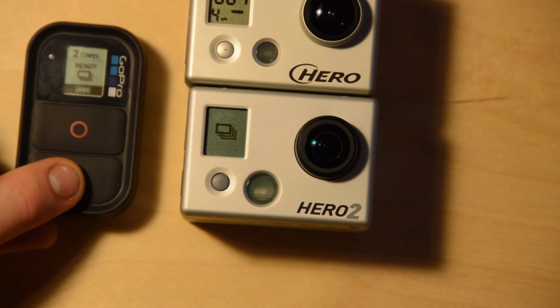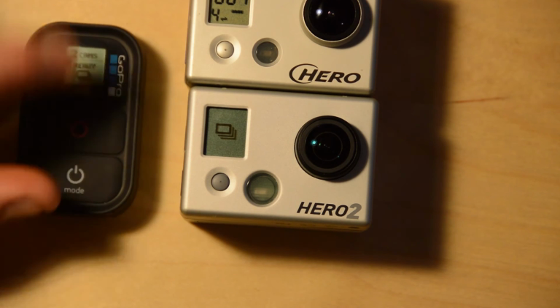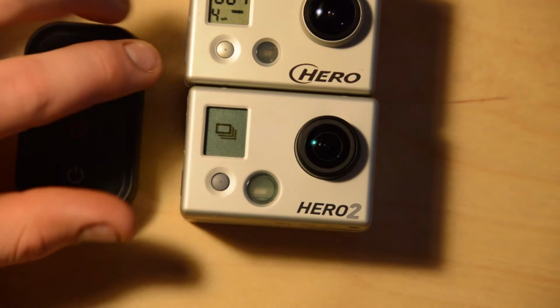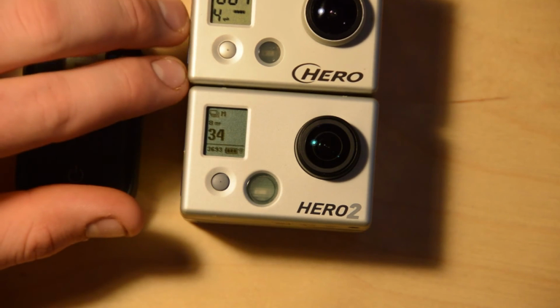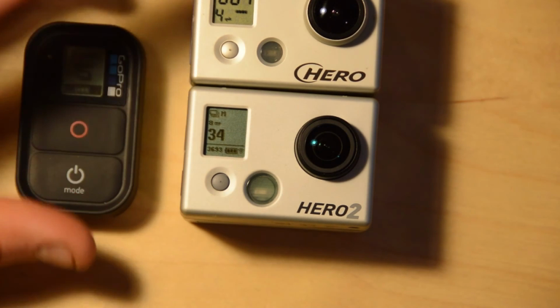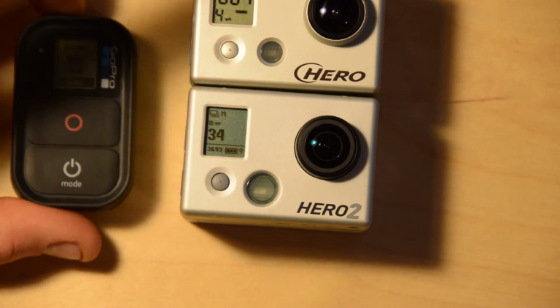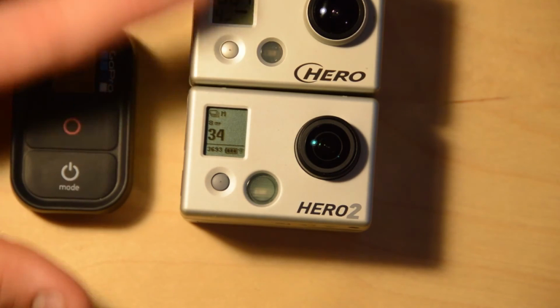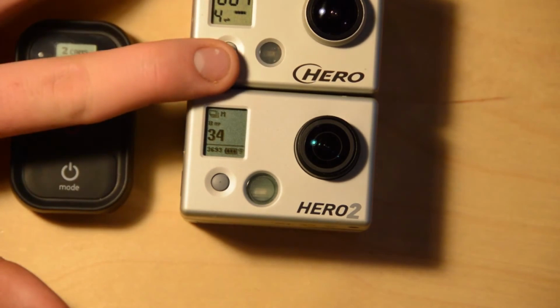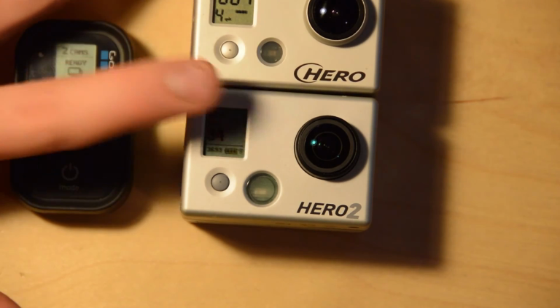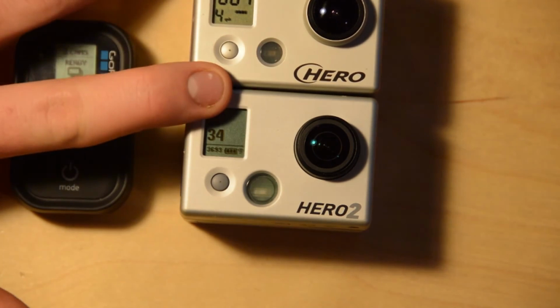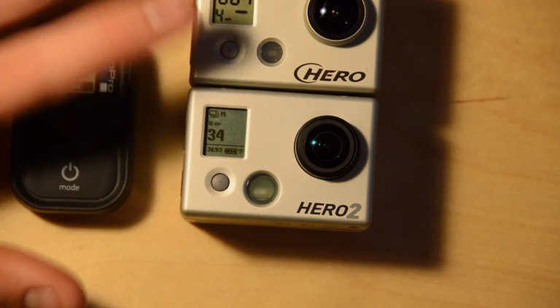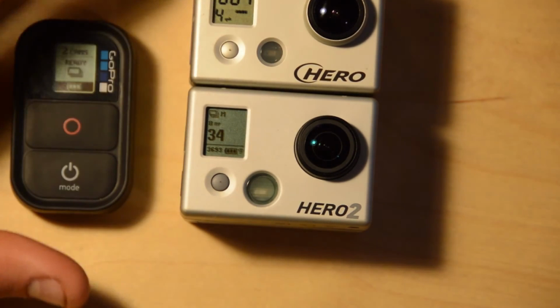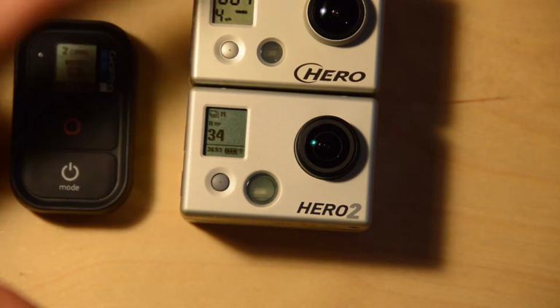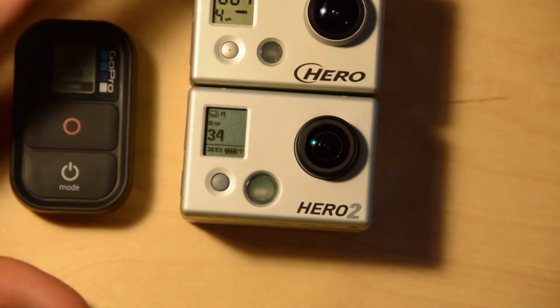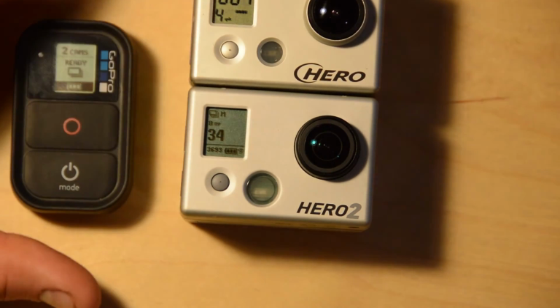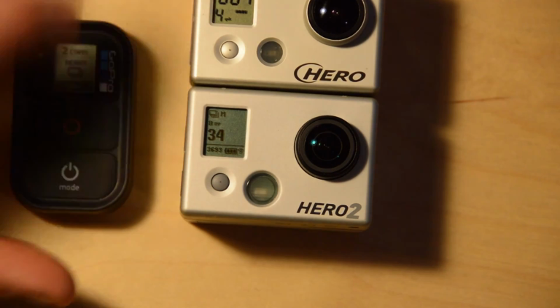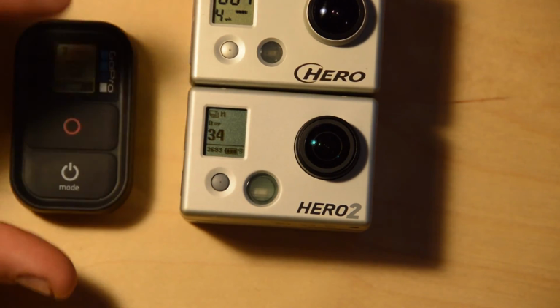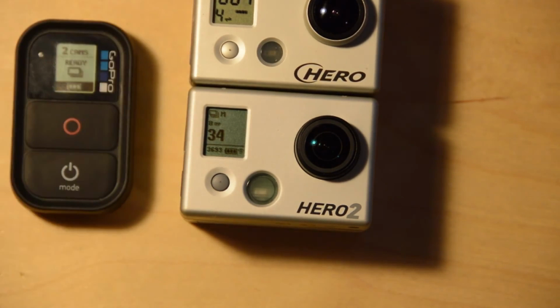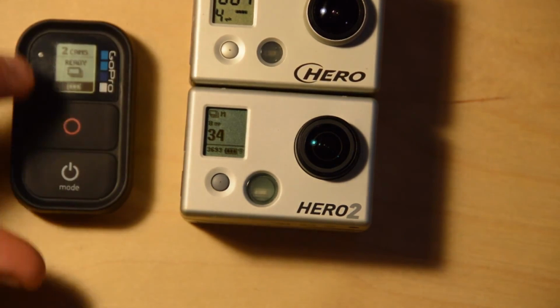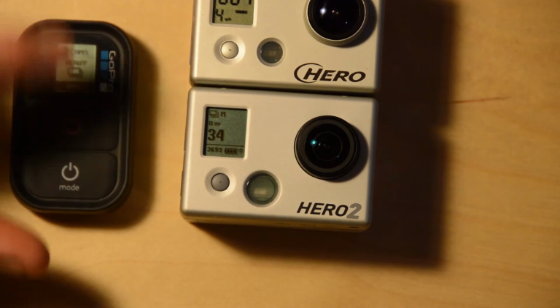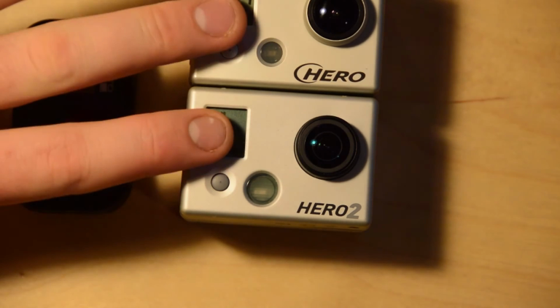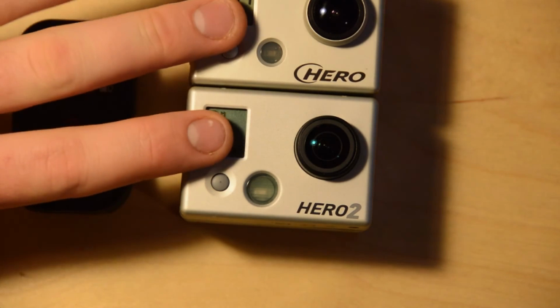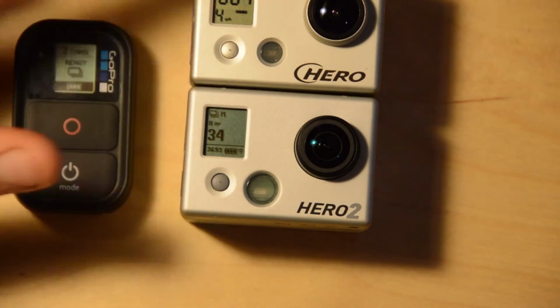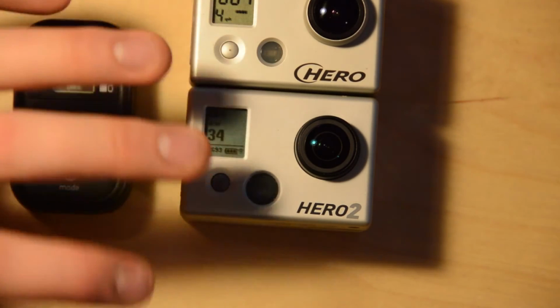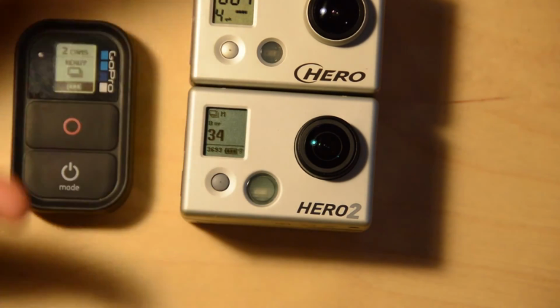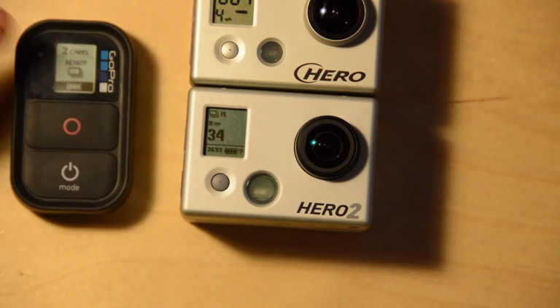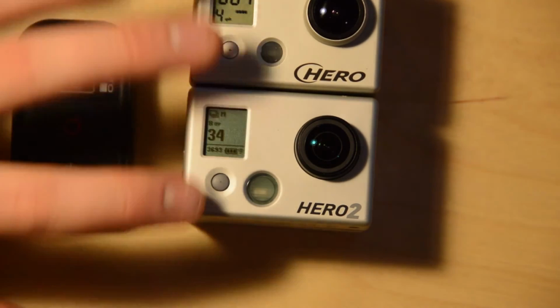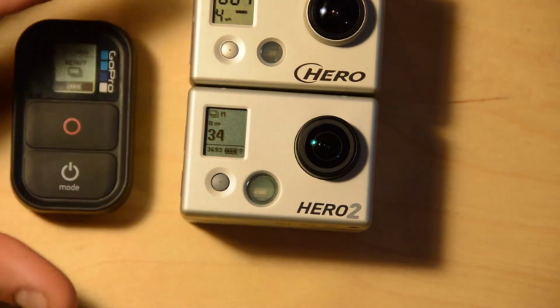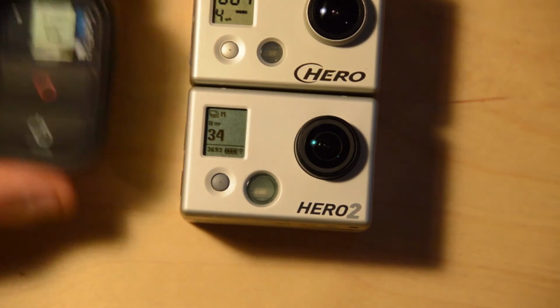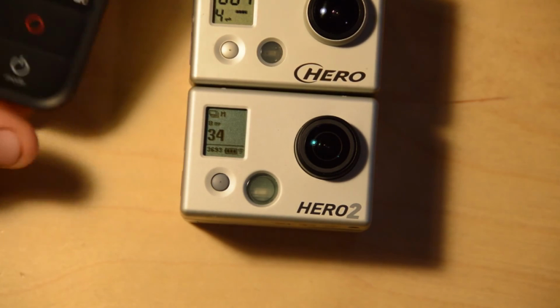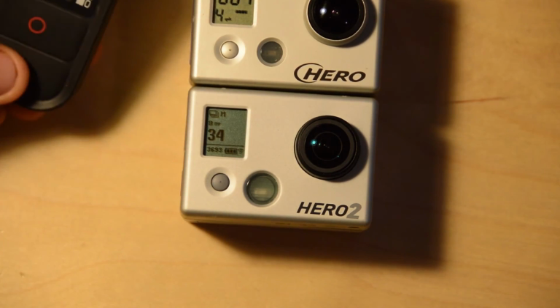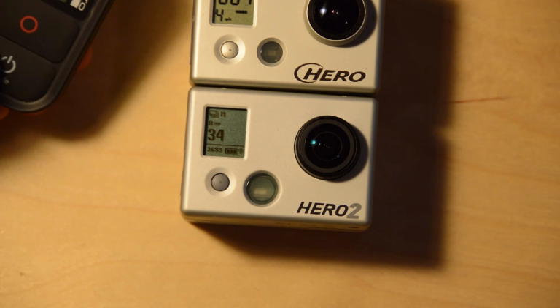This is also showing that we can use the Wi-Fi backpack with a Hero 1 or a Hero 2 with exactly the same results. So if you have Hero 1s and Hero 2s and you want to use them with the same remote, that's totally possible to do.